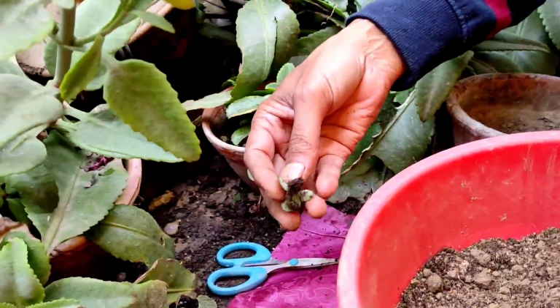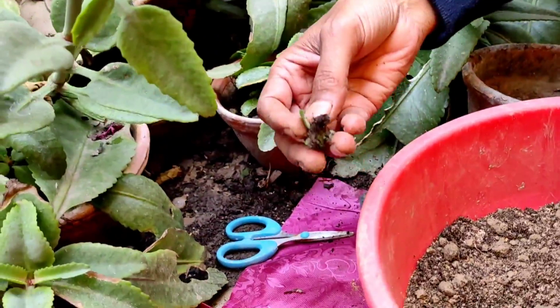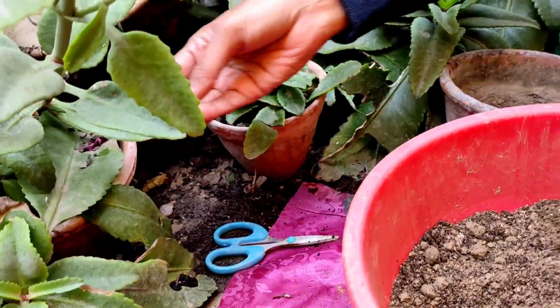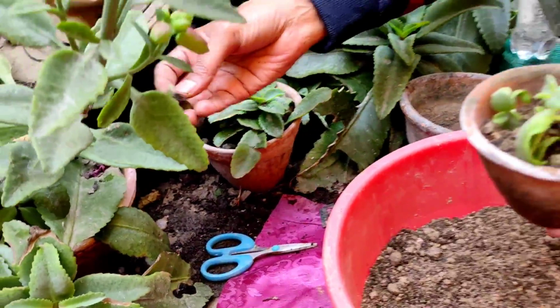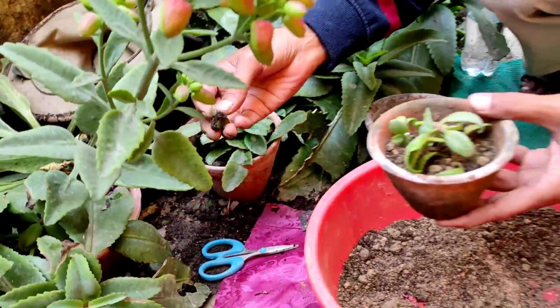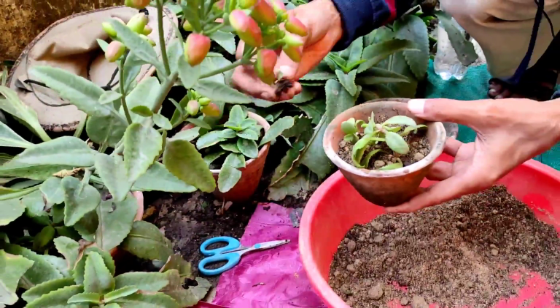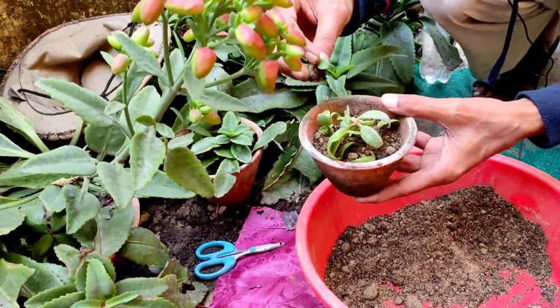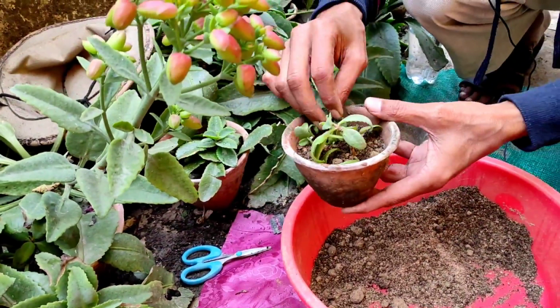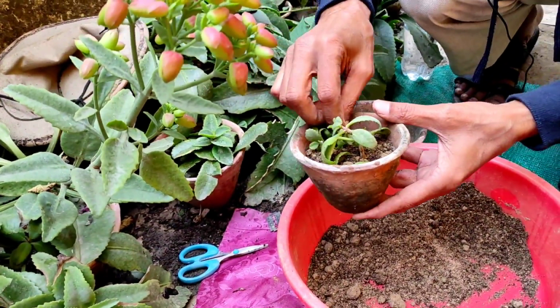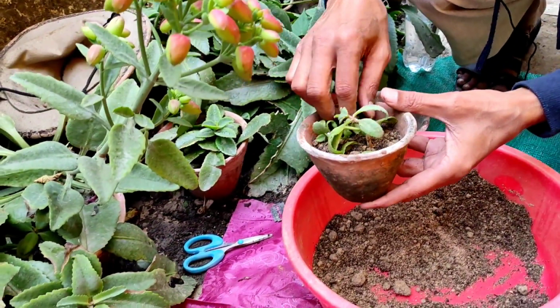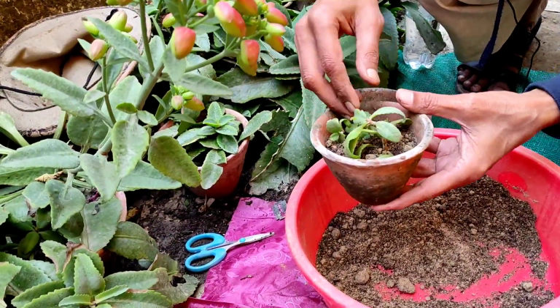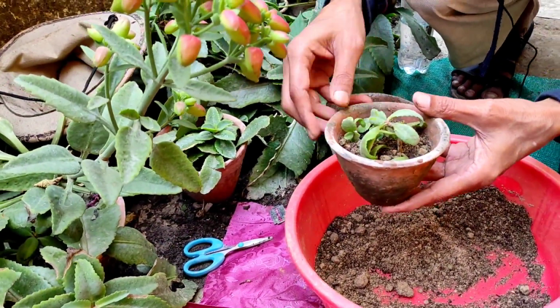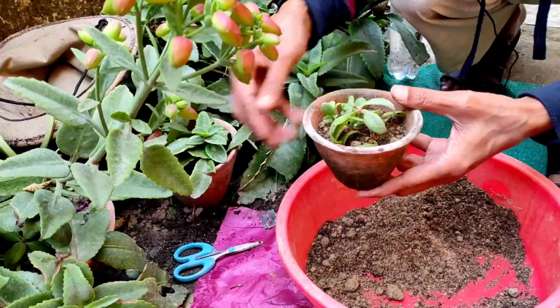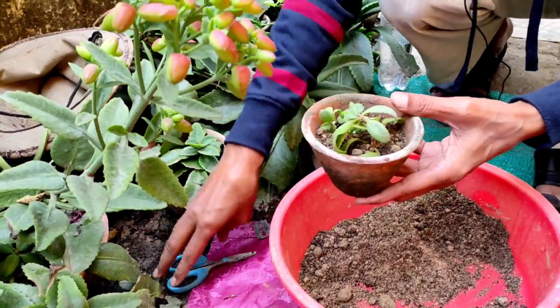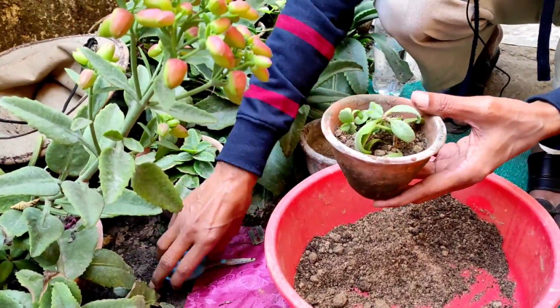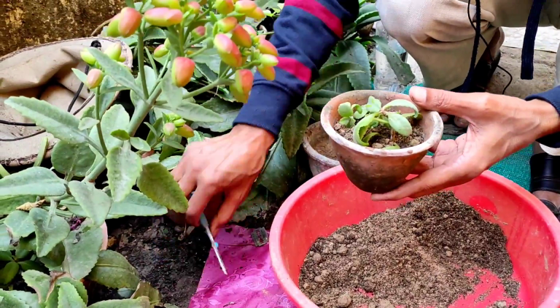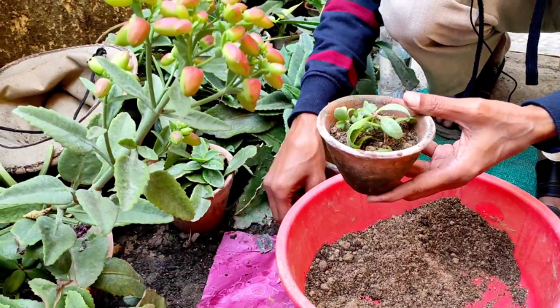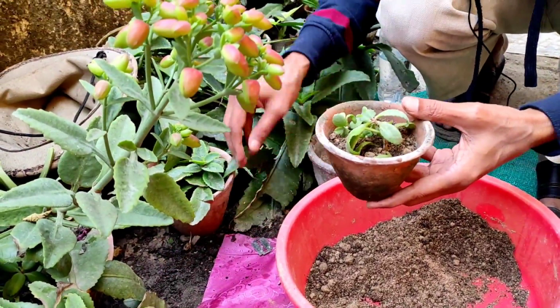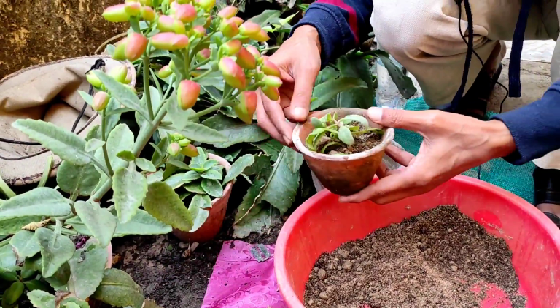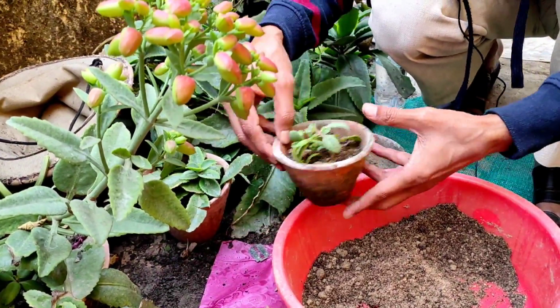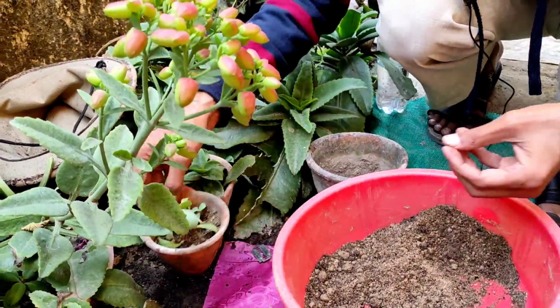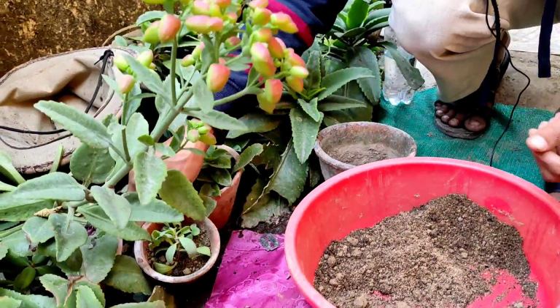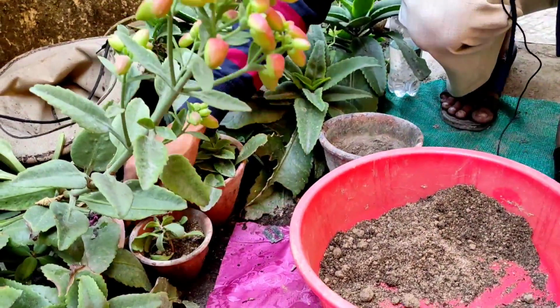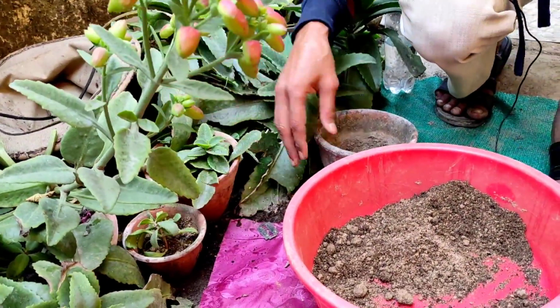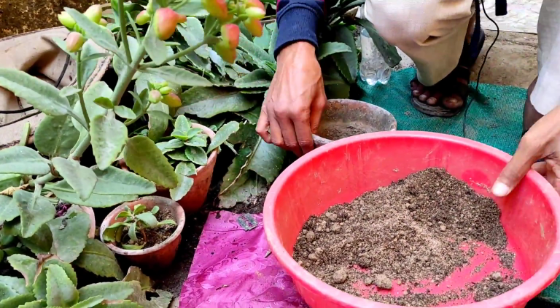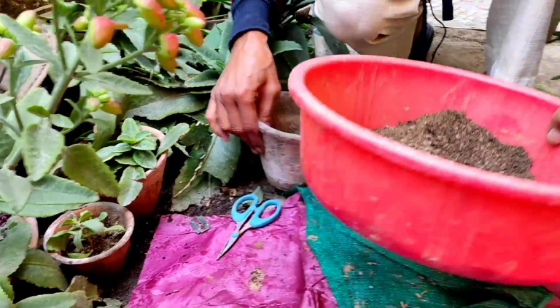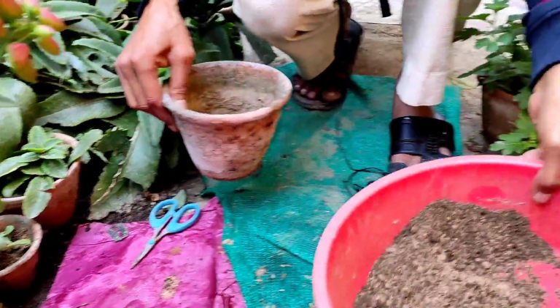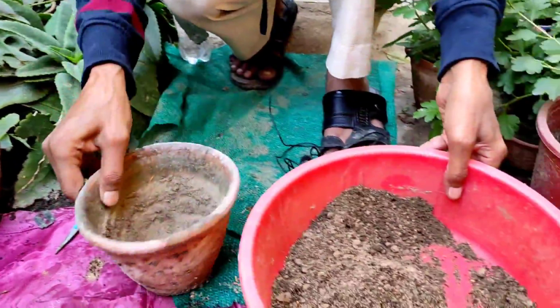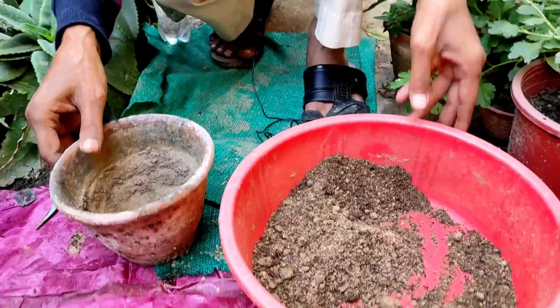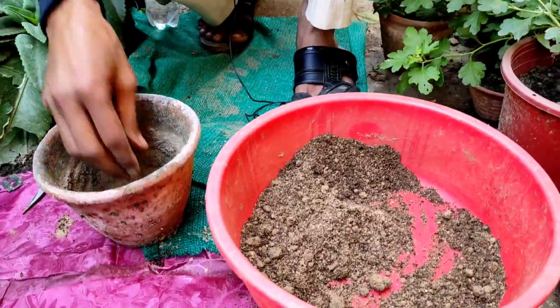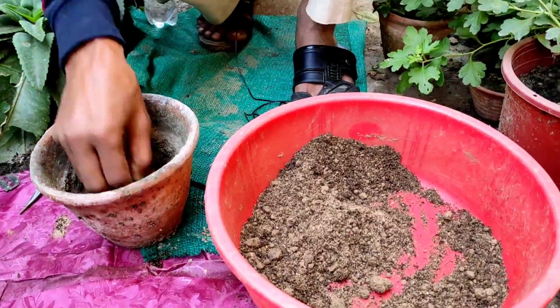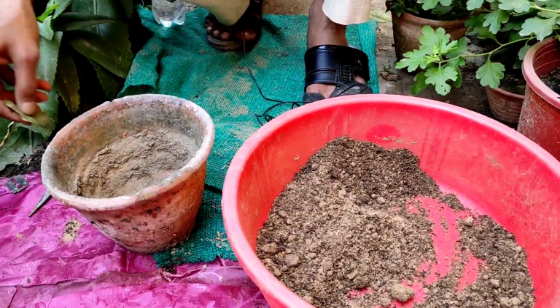There are lots of plants here — wherever the leaves are touching the ground, hundreds of plants grow. In summertime you will see they propagate vegetatively through leaves and grow very well.